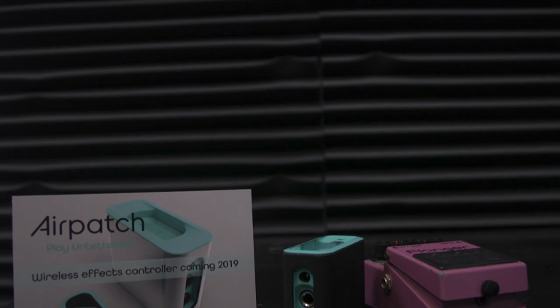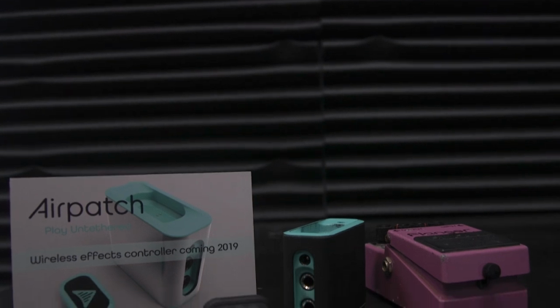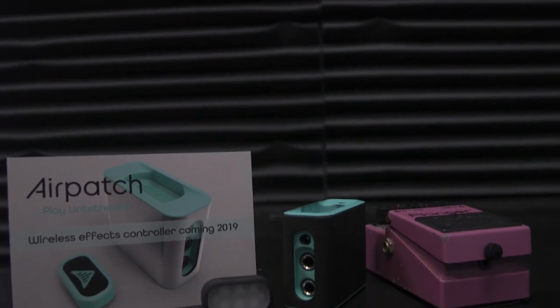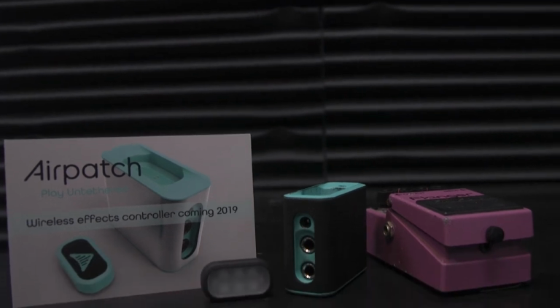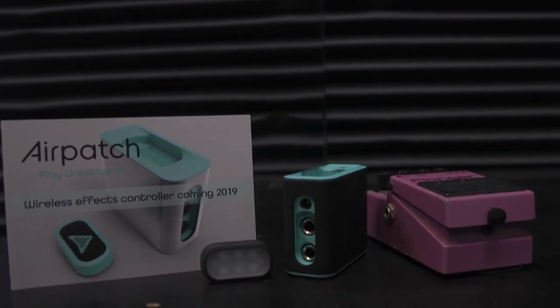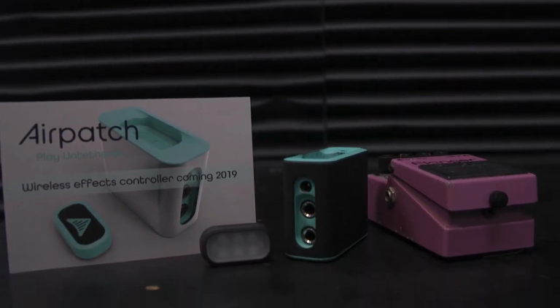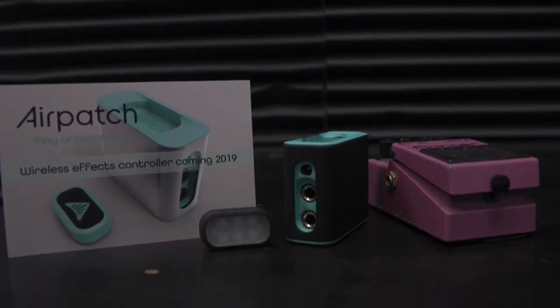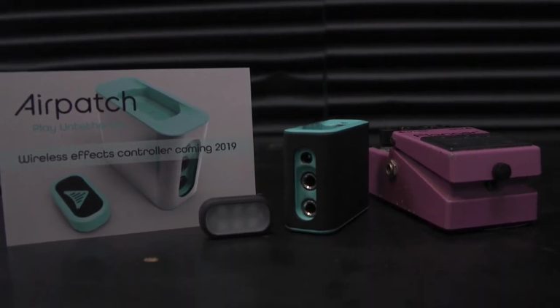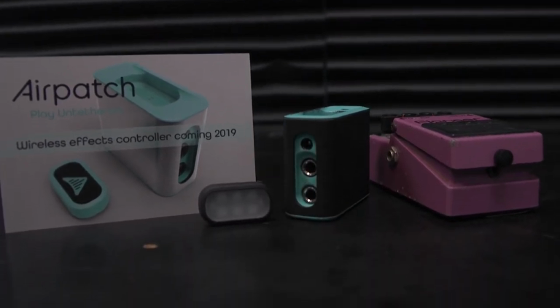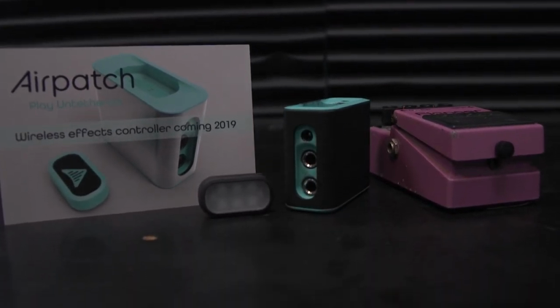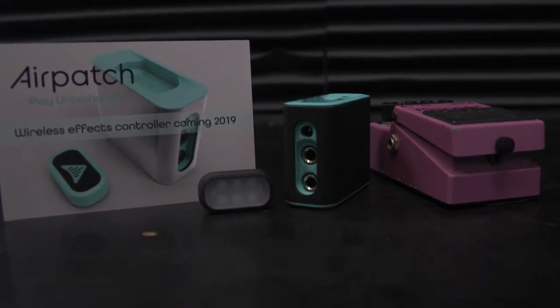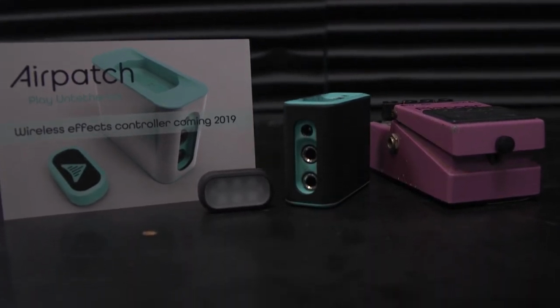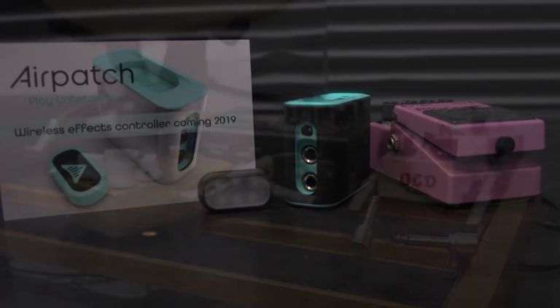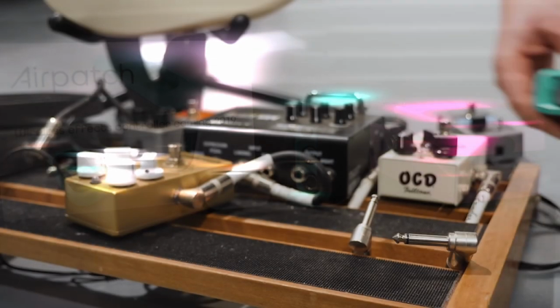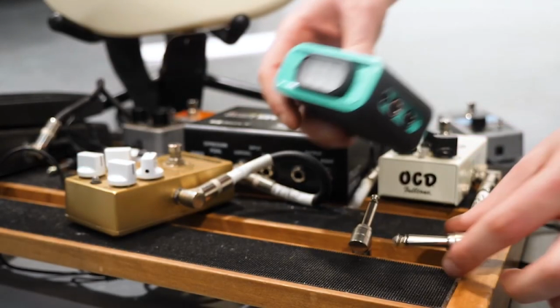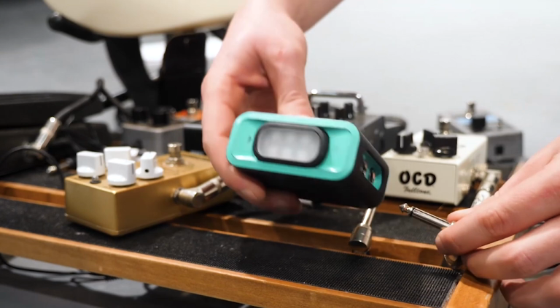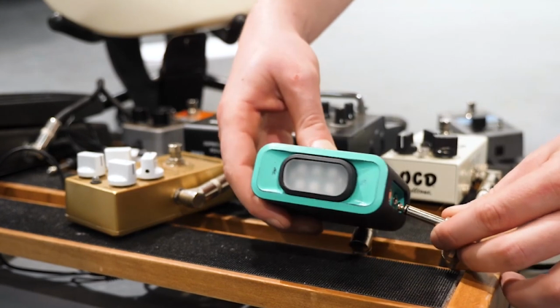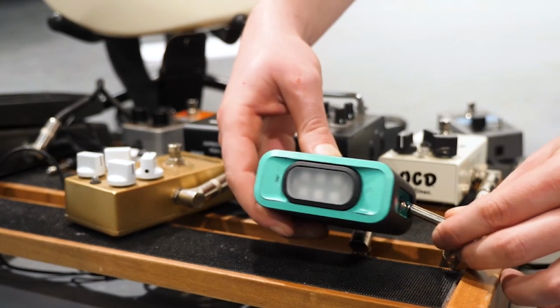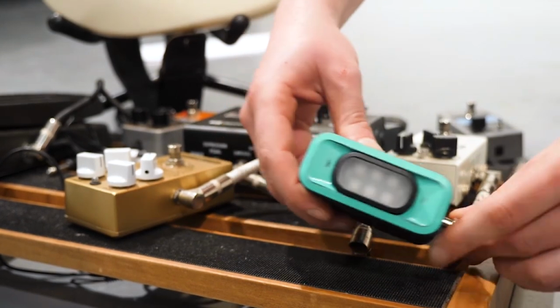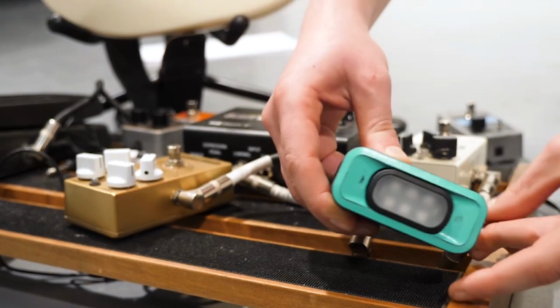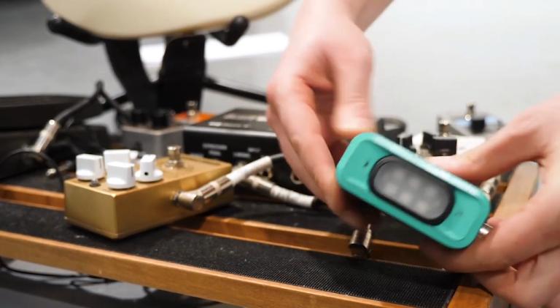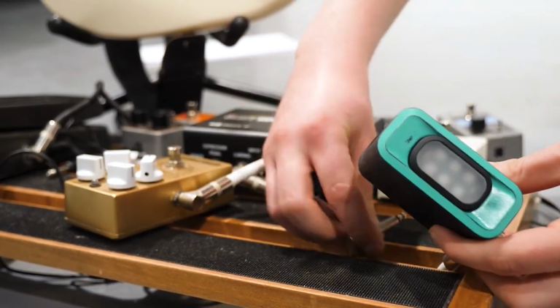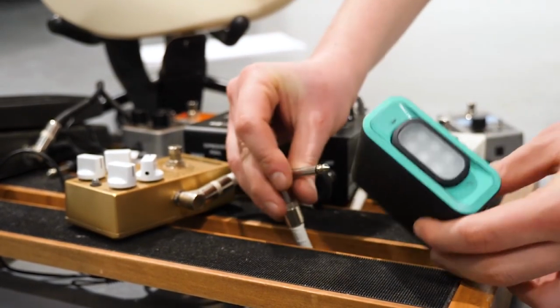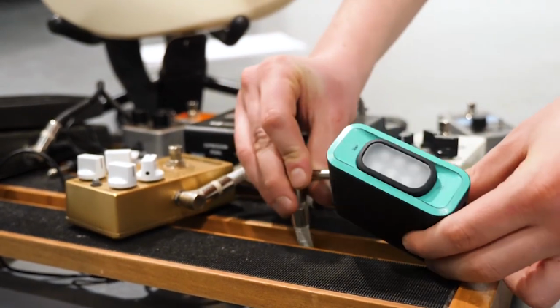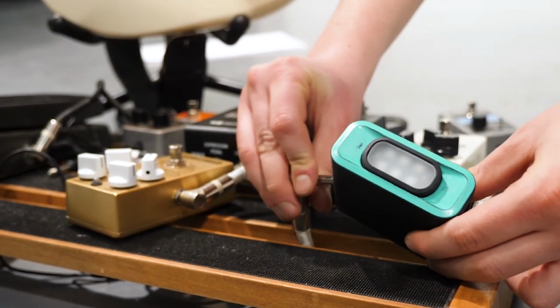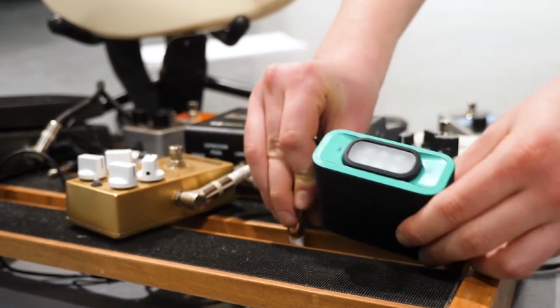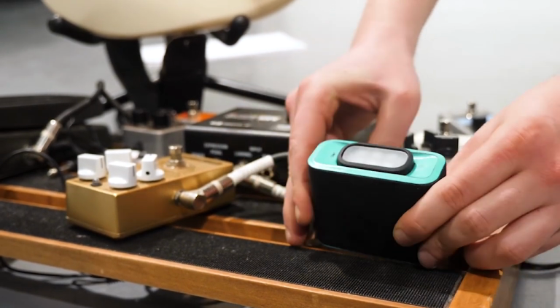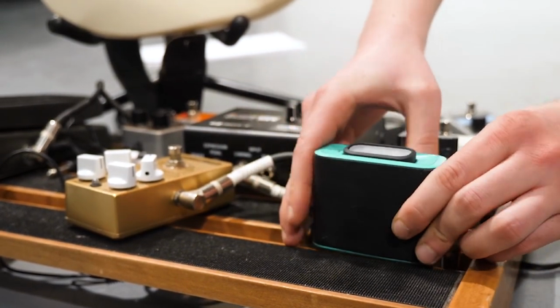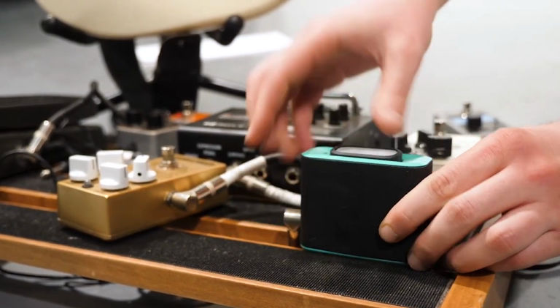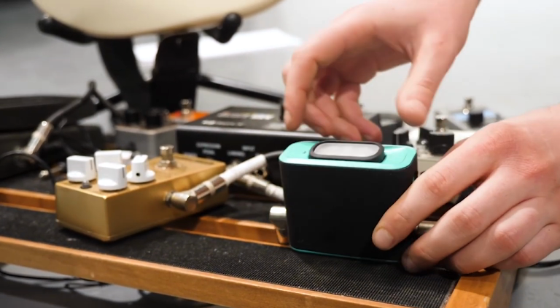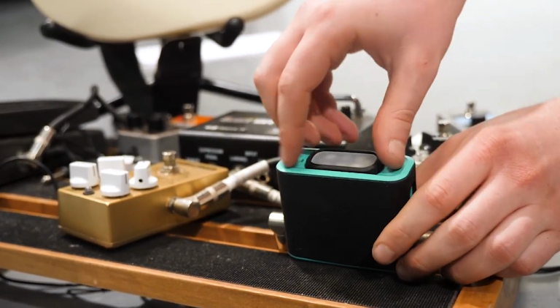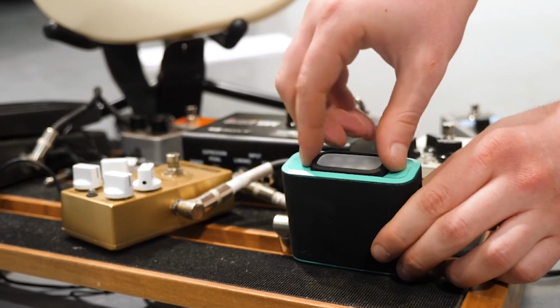Introducing Airpatch, the first wireless effects pedal controller. Airpatch allows you to control your pedals right from your instrument. You can even activate multiple pedals at once — just chain them in the effects loop.